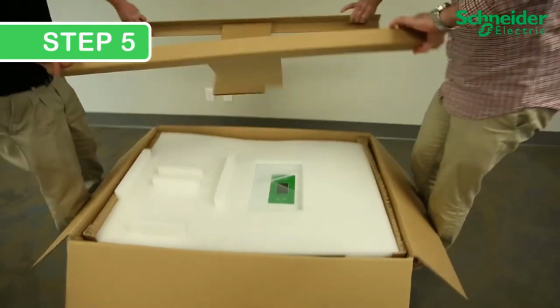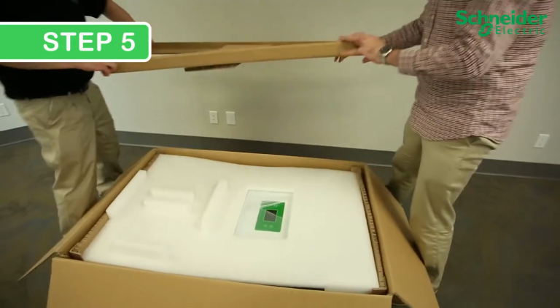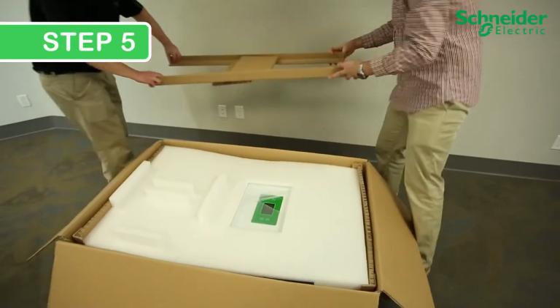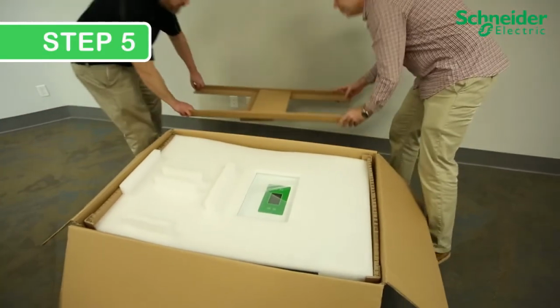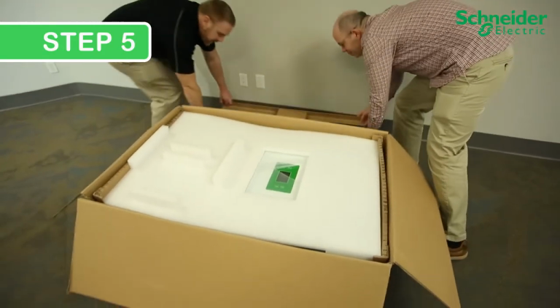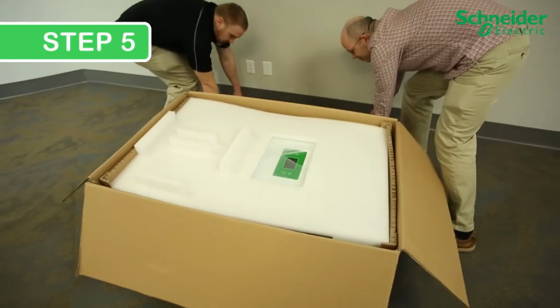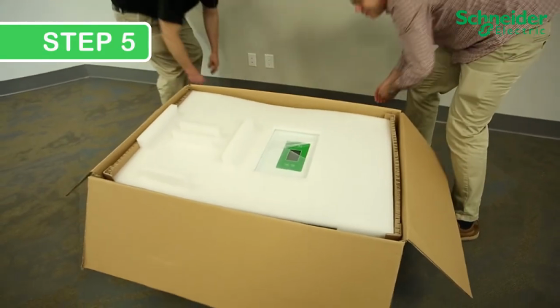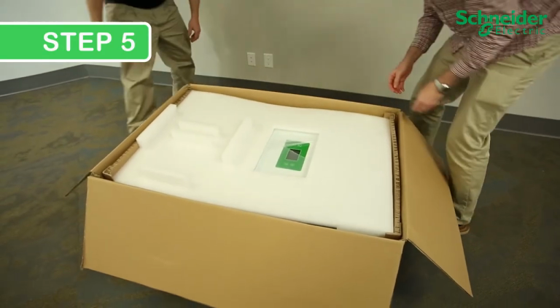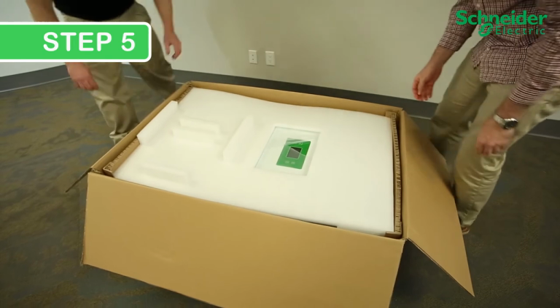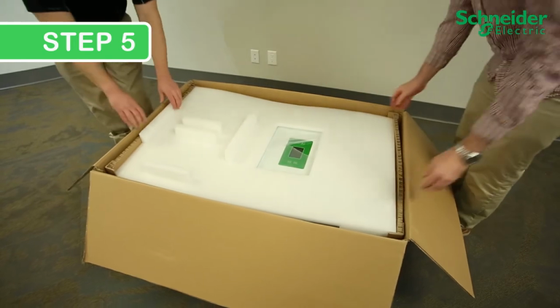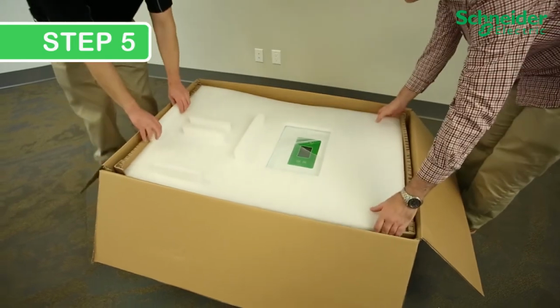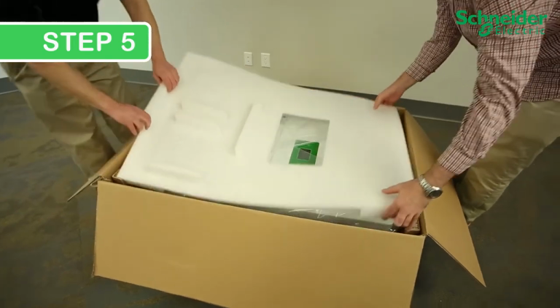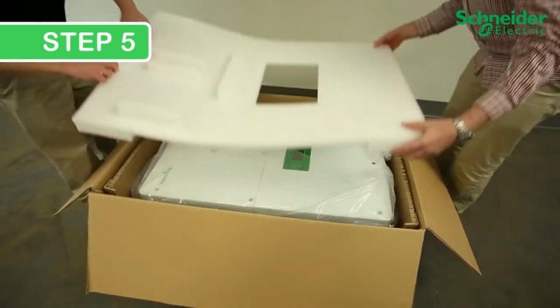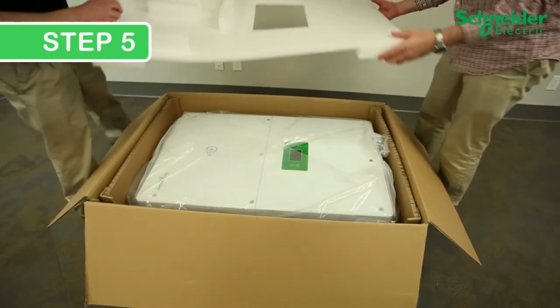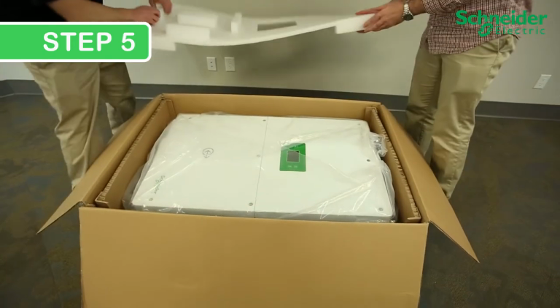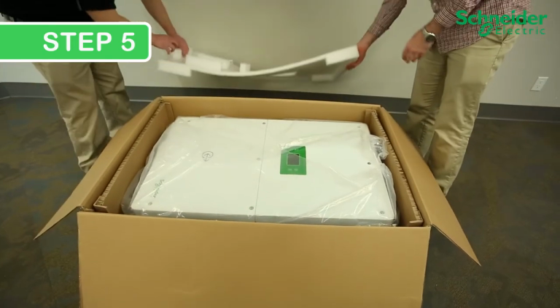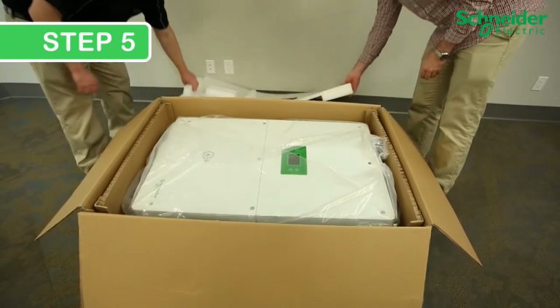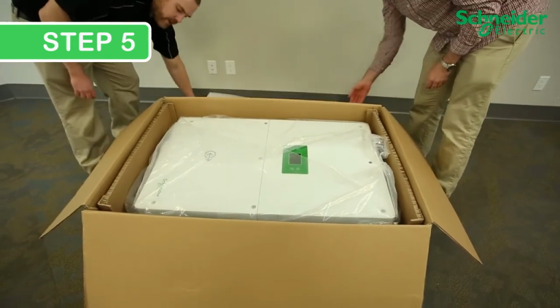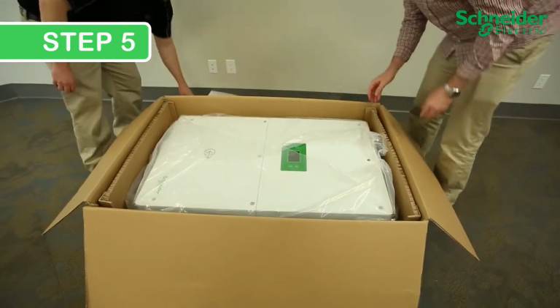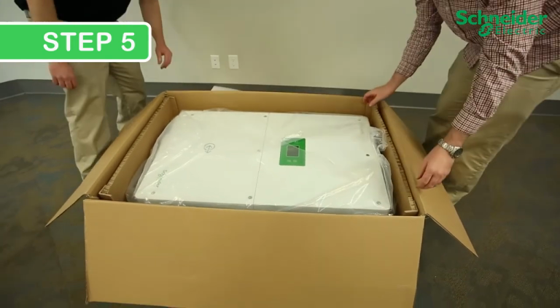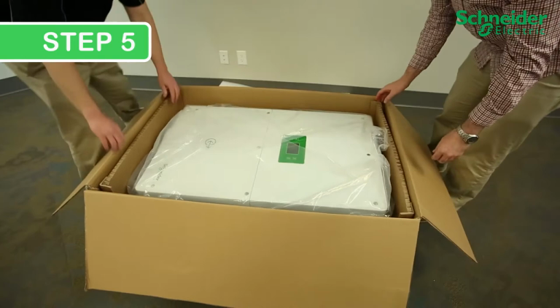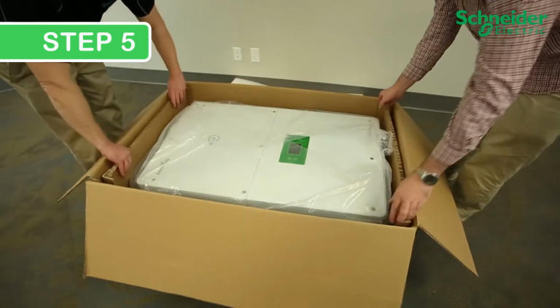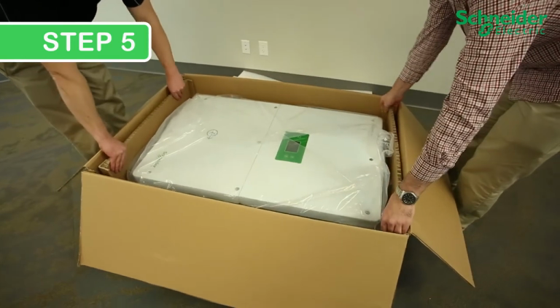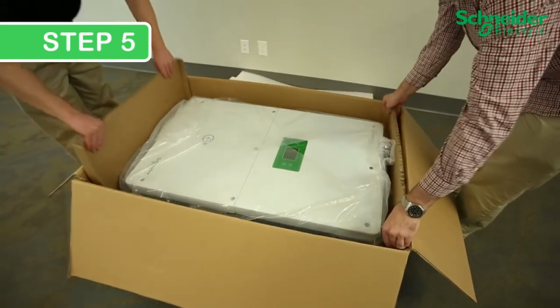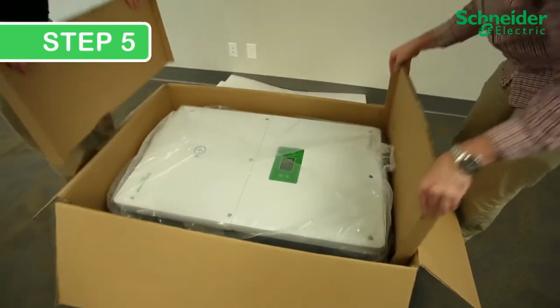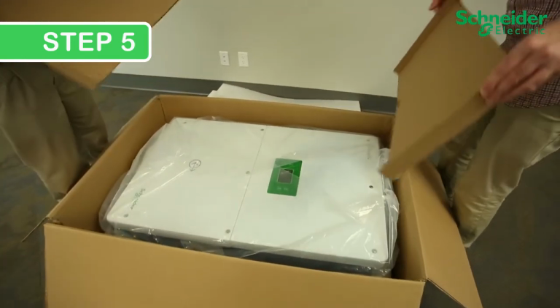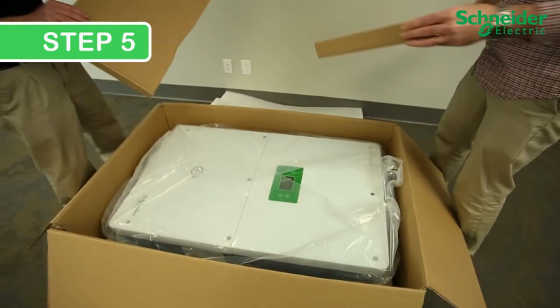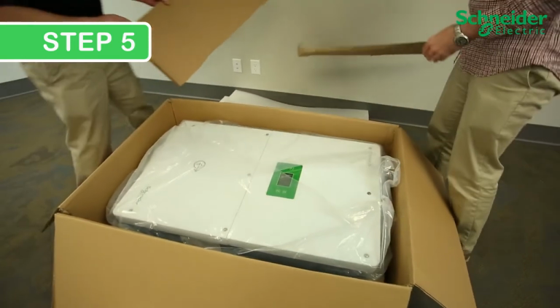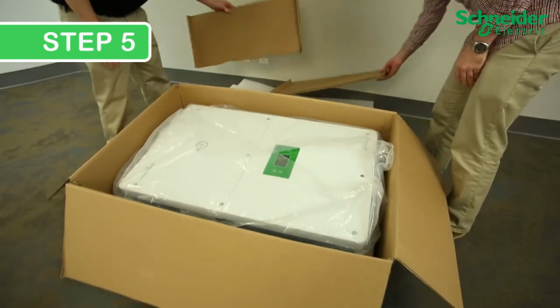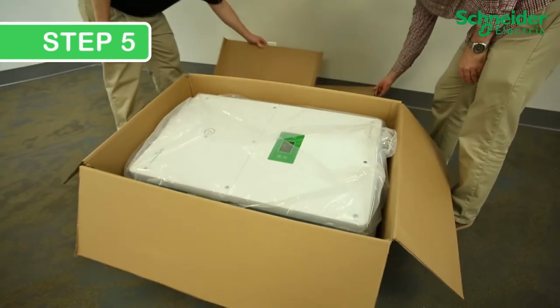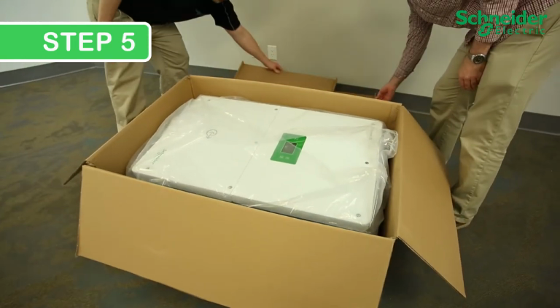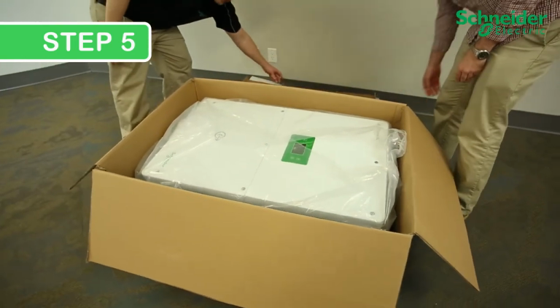Step 5: Unpack the inverter by removing the side cardboard pieces, top foam insert, and end cardboard inserts. Then simply roll back the plastic, where you can gain access to the installation screw hole points near the four corners.